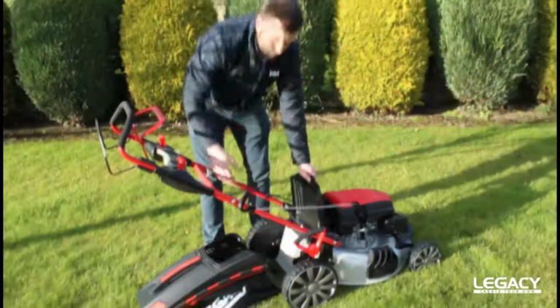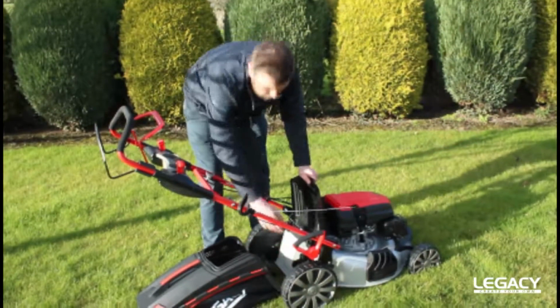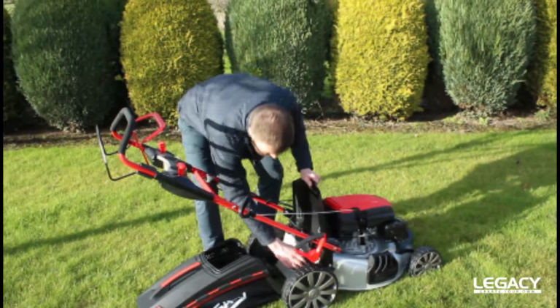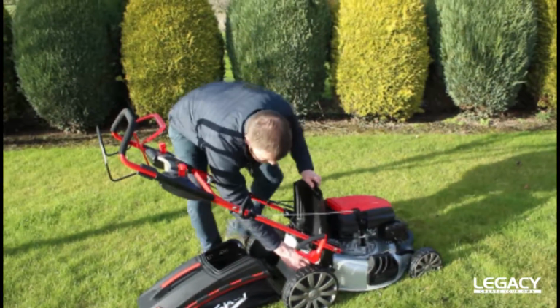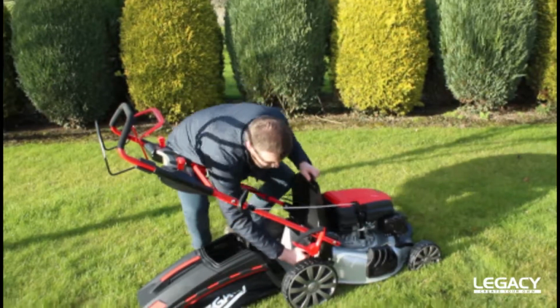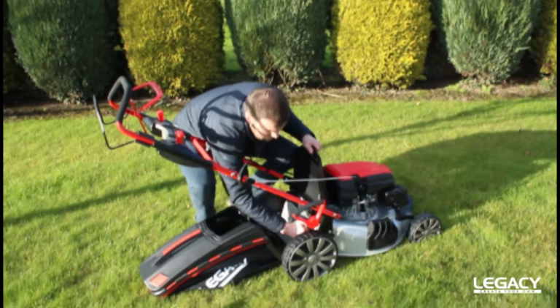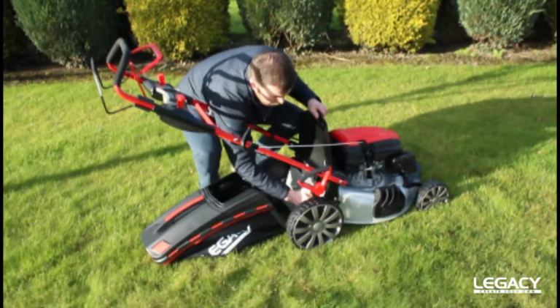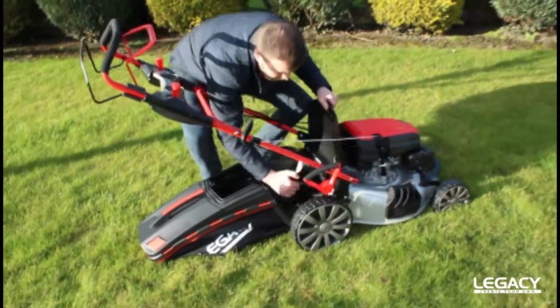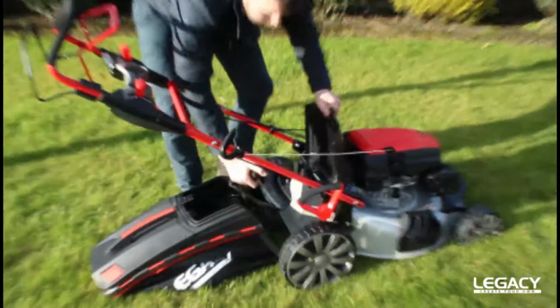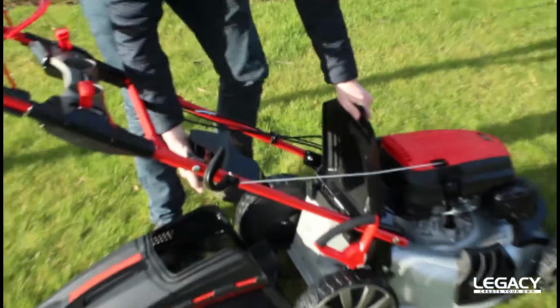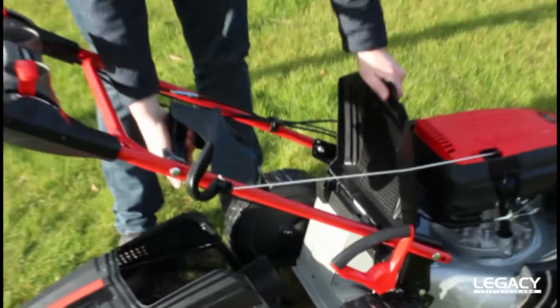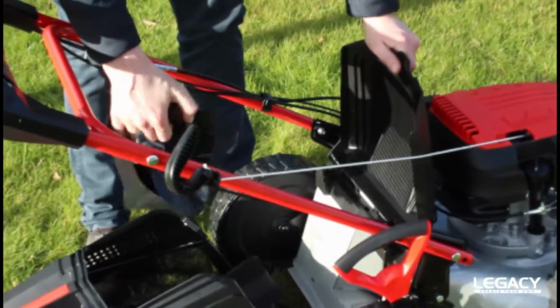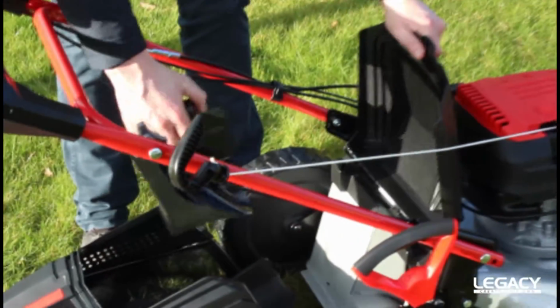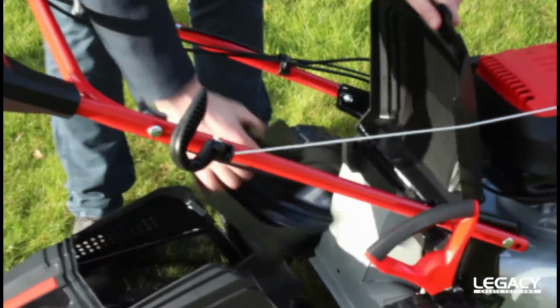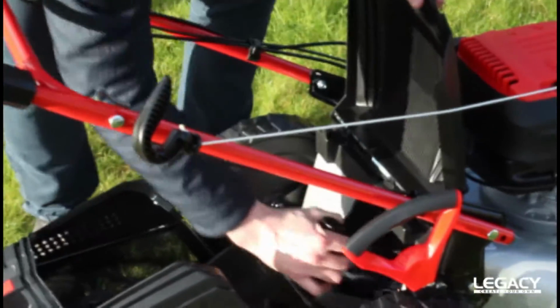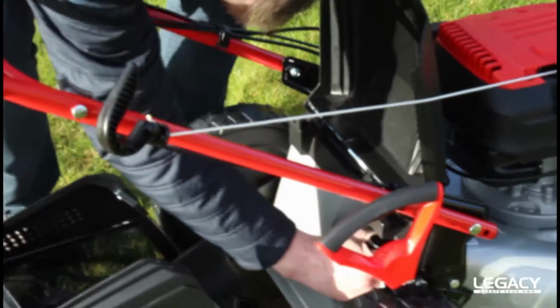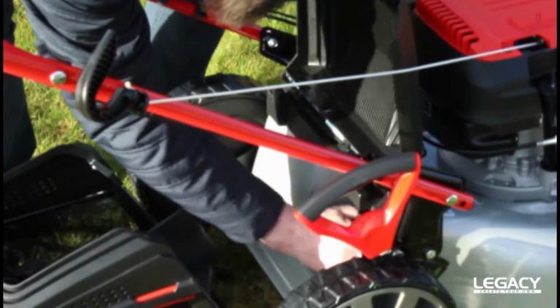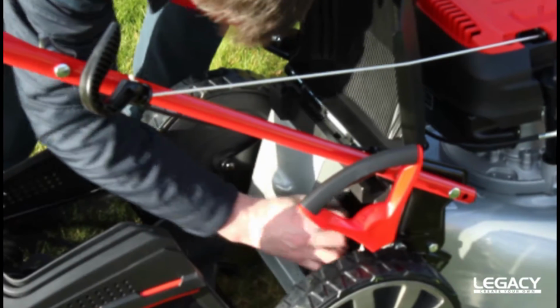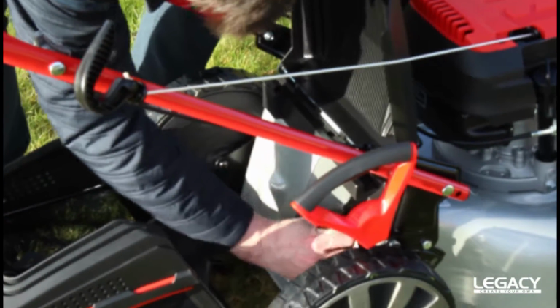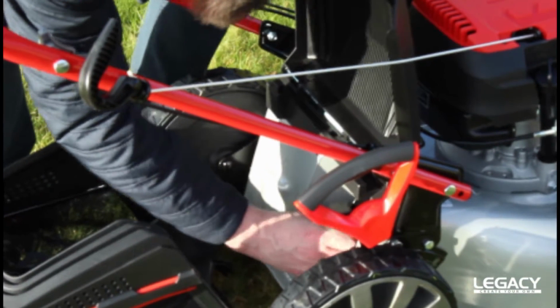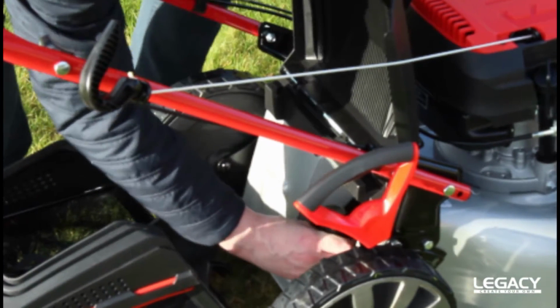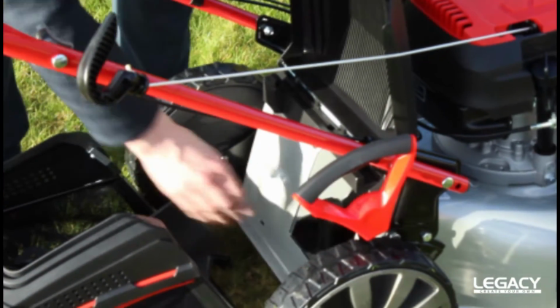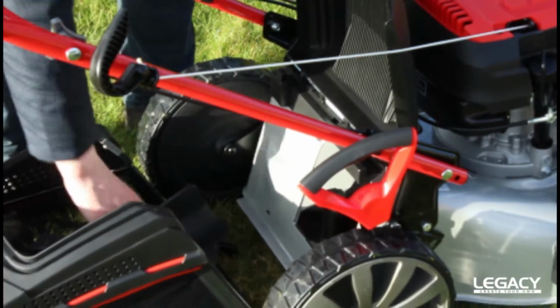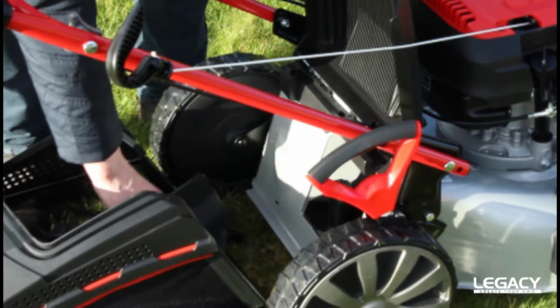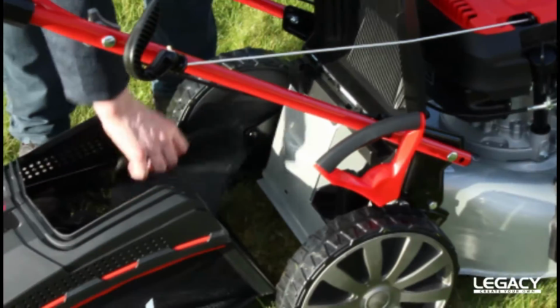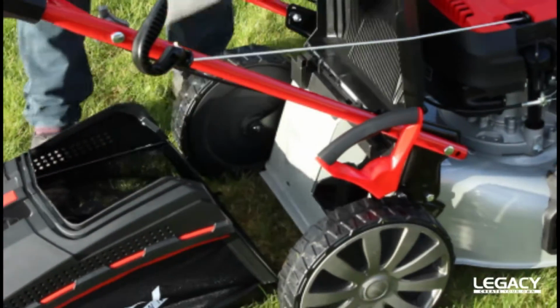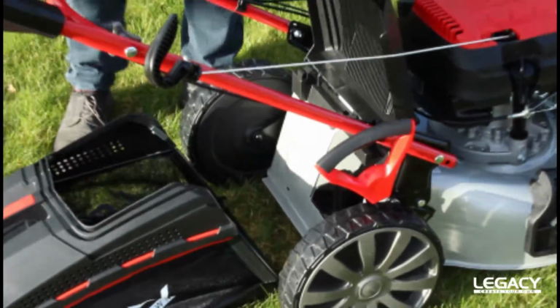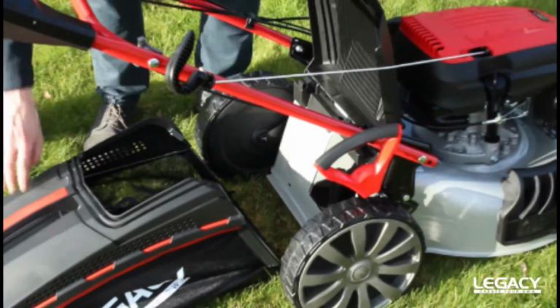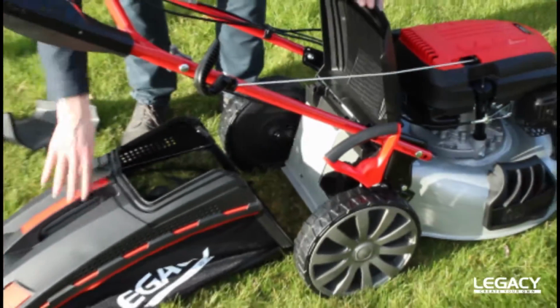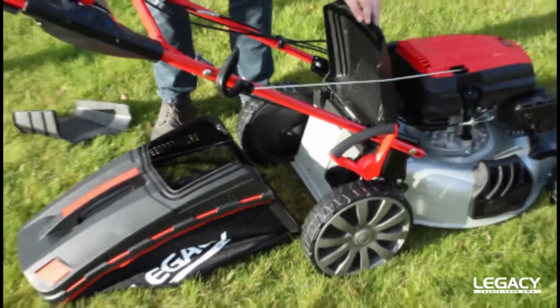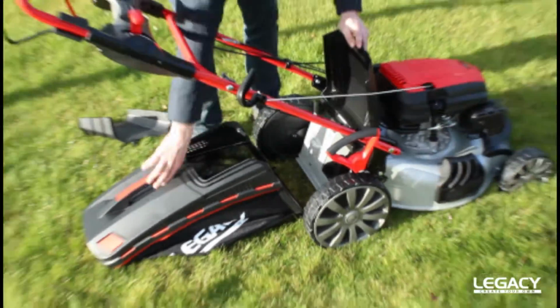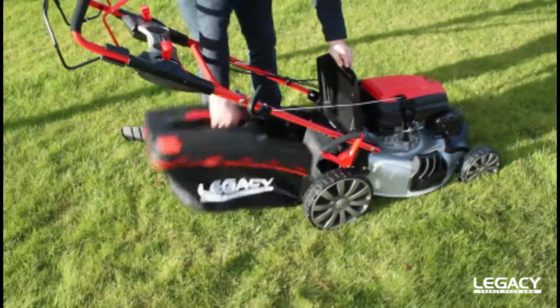It's equipped with a mulching plug, which is very easily removed from behind. And you have a 65-litre grass bag.